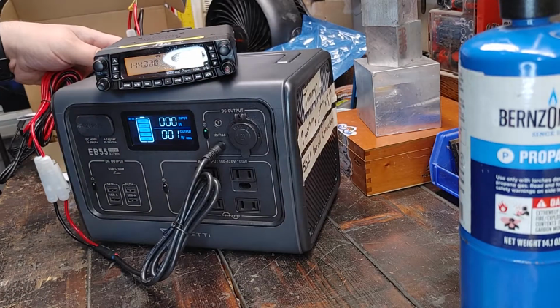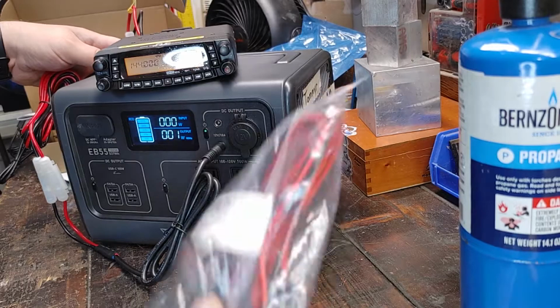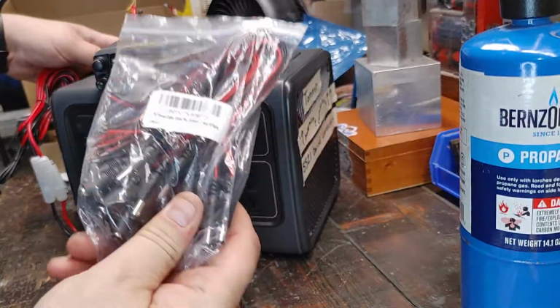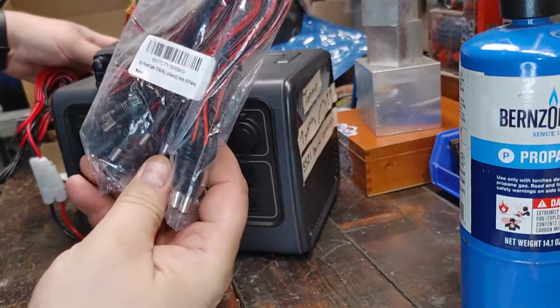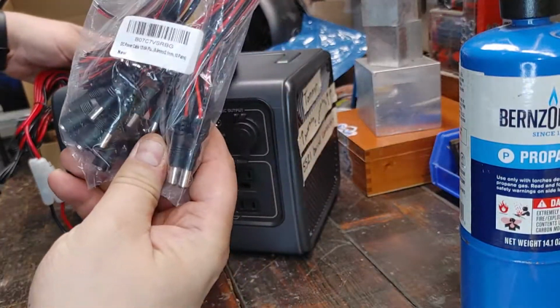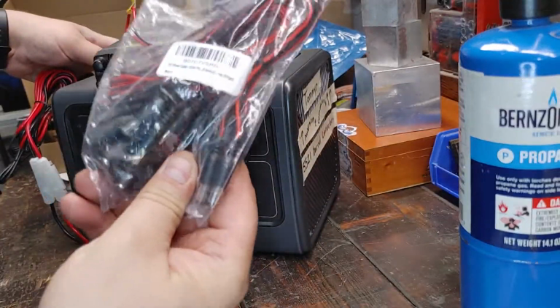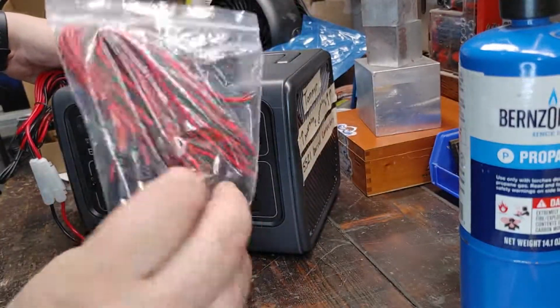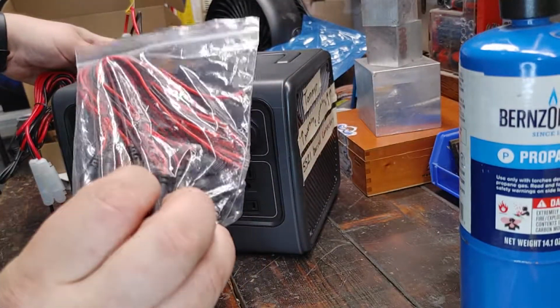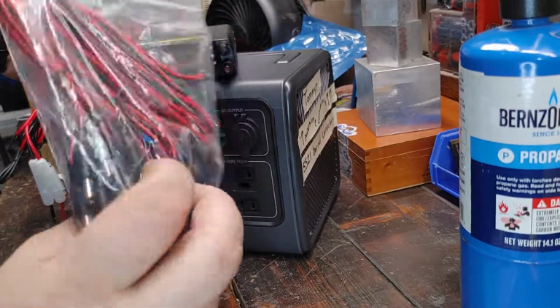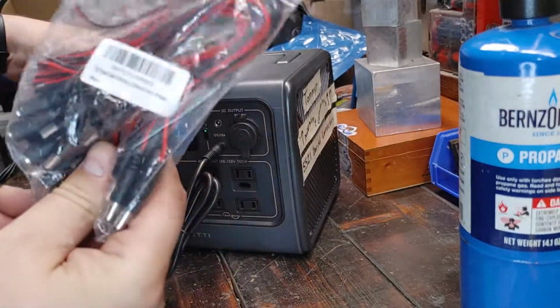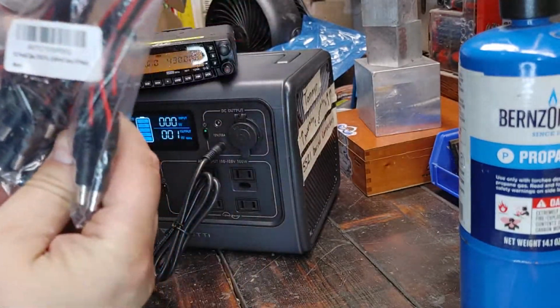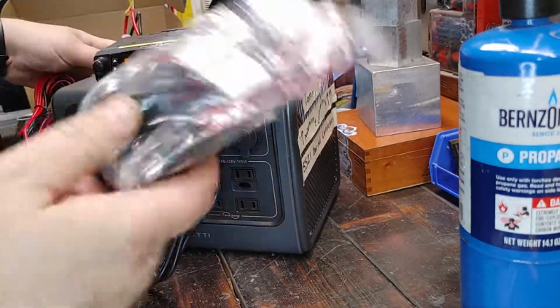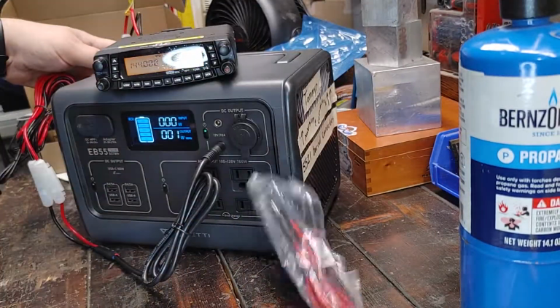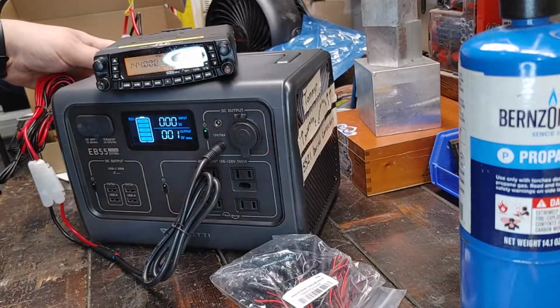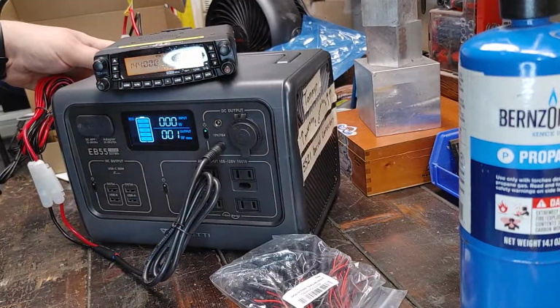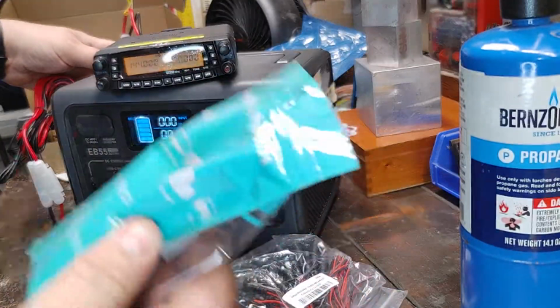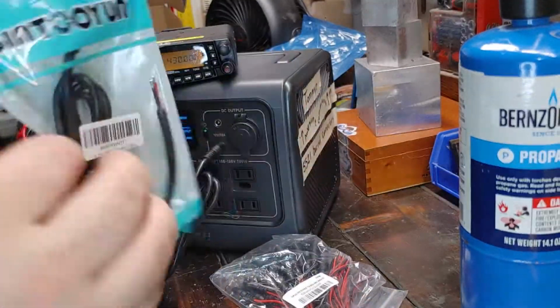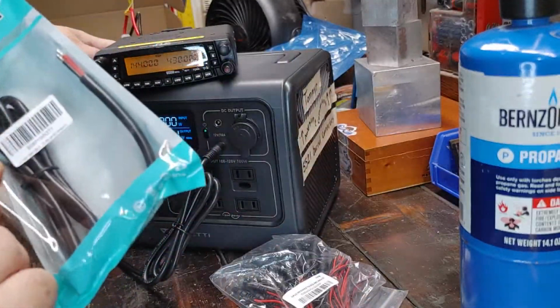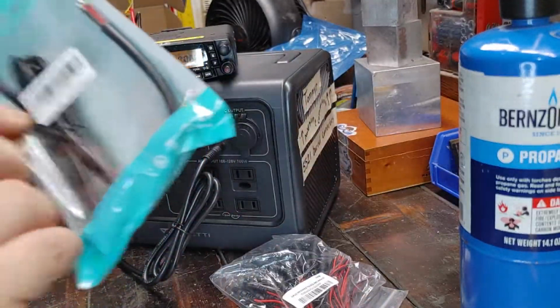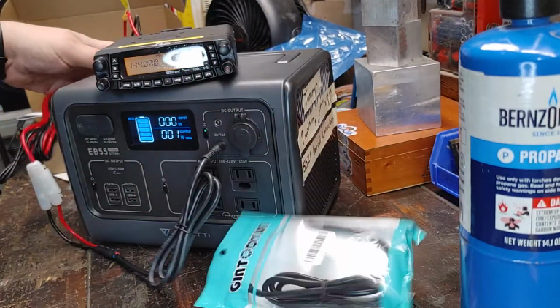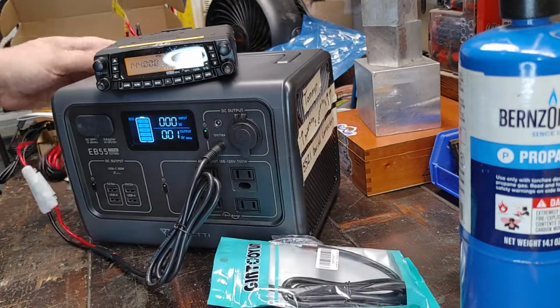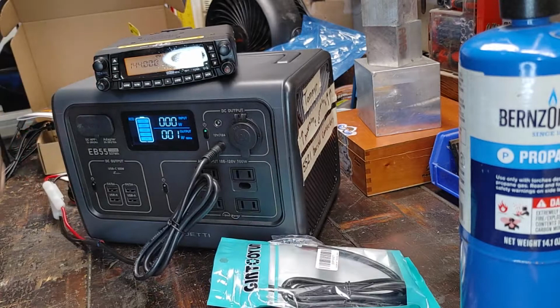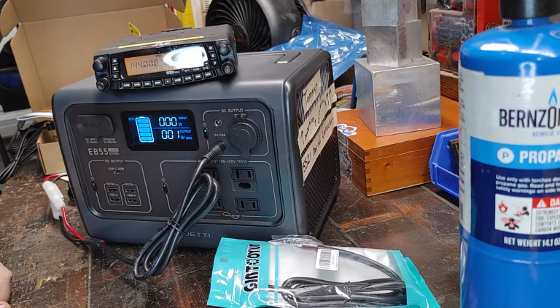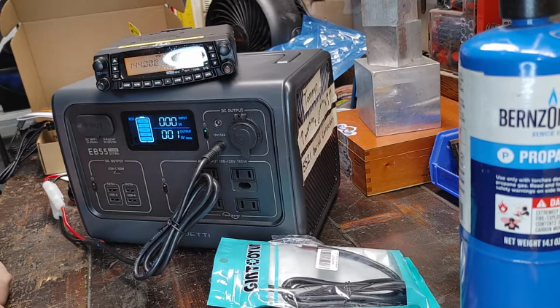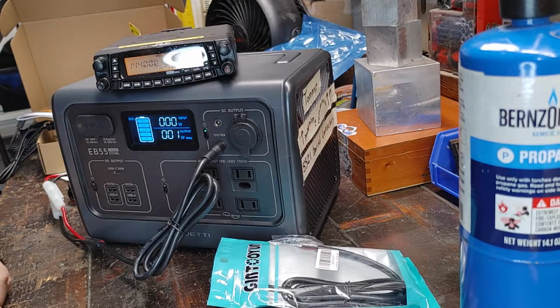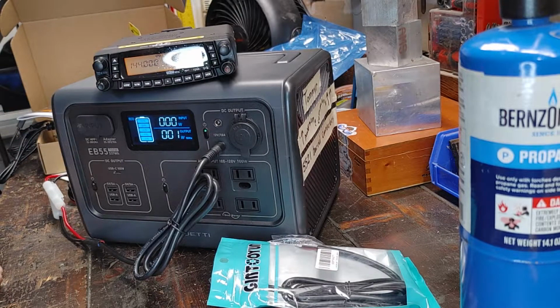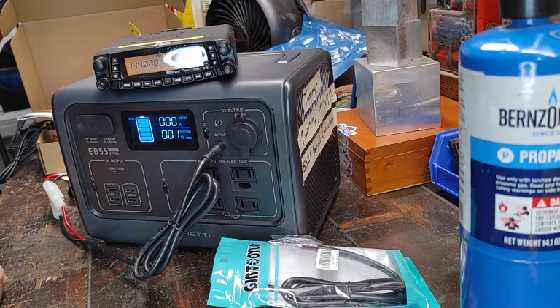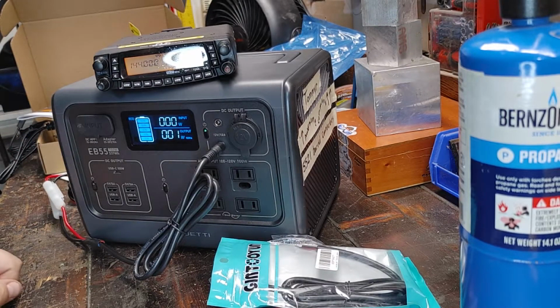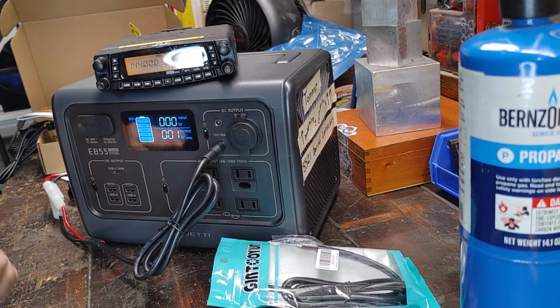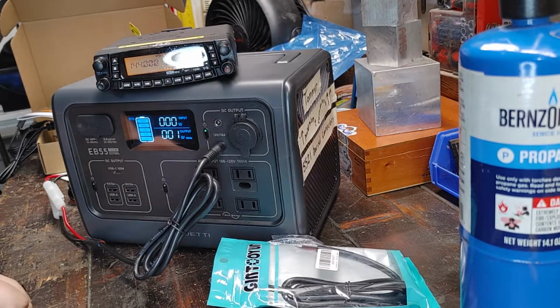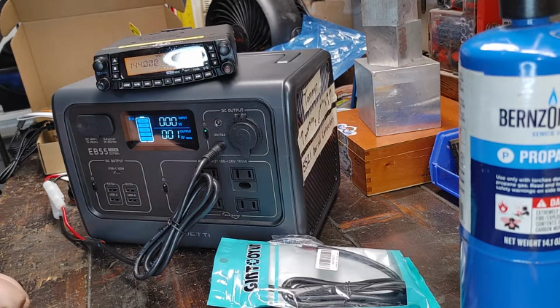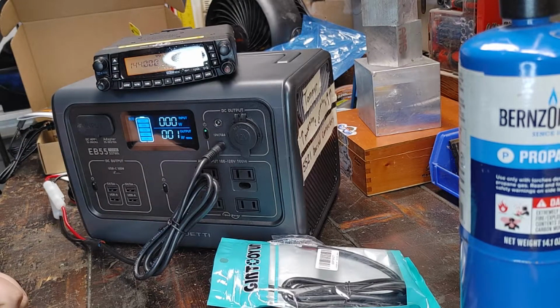Don't worry, I'm going to use these crappier ones on some future projects. I also have a spare. This is Bon Baconstein — I appreciate you guys.